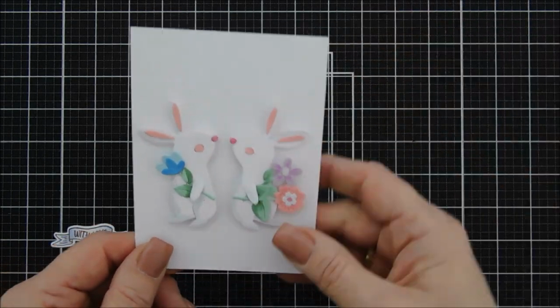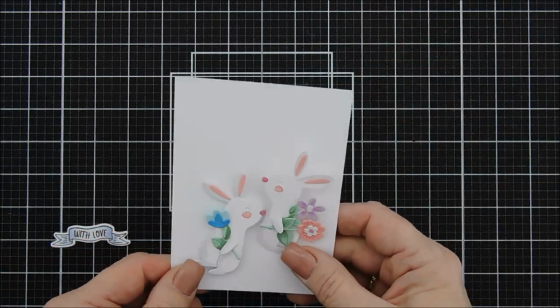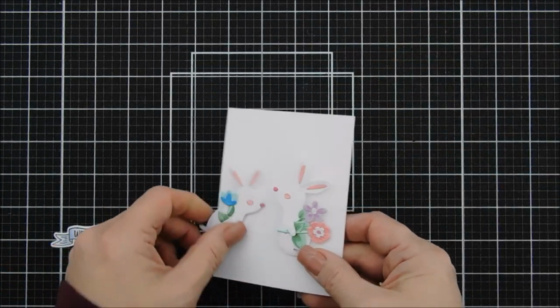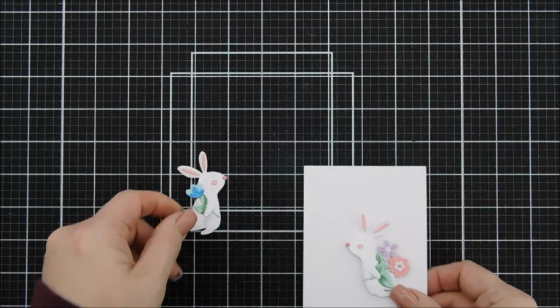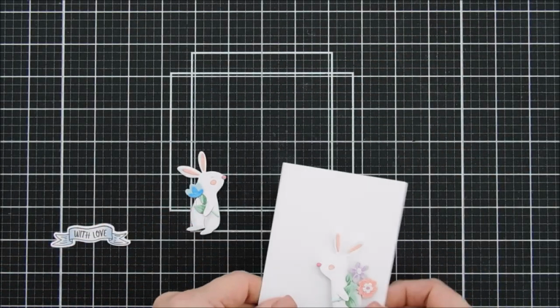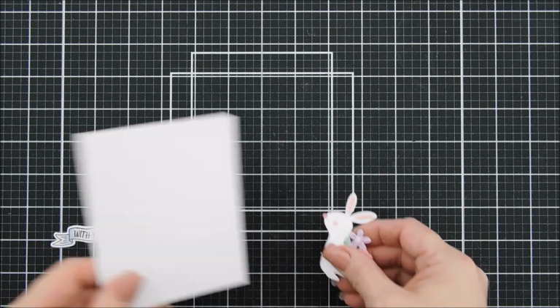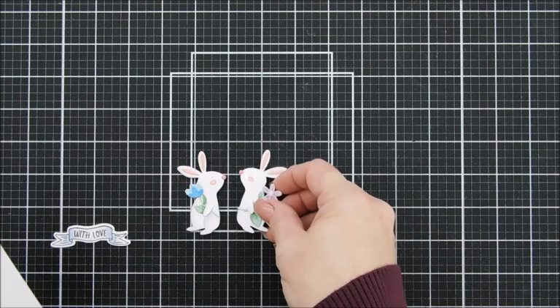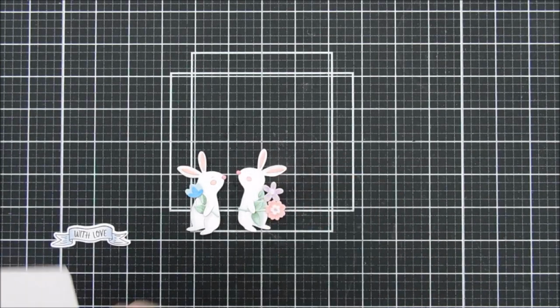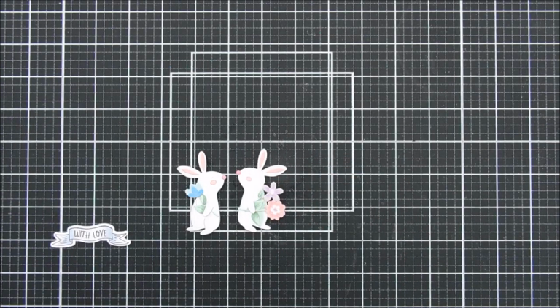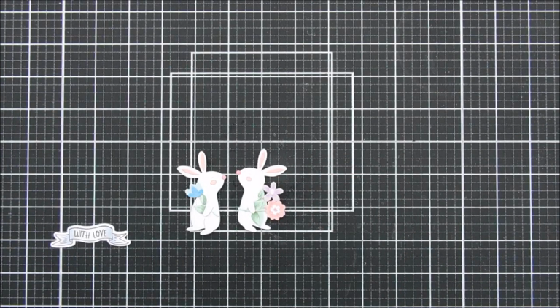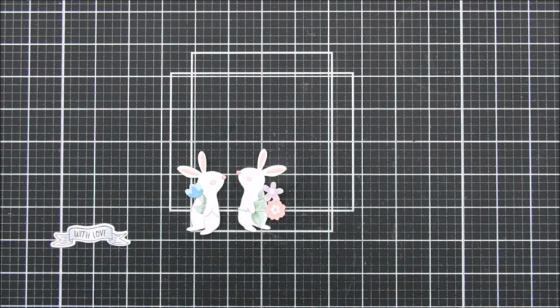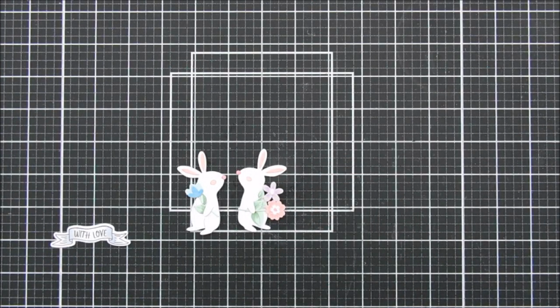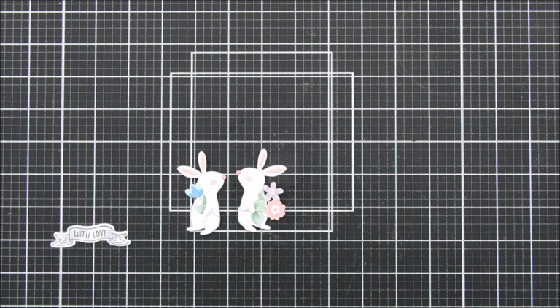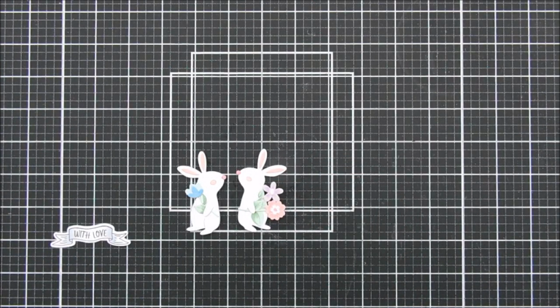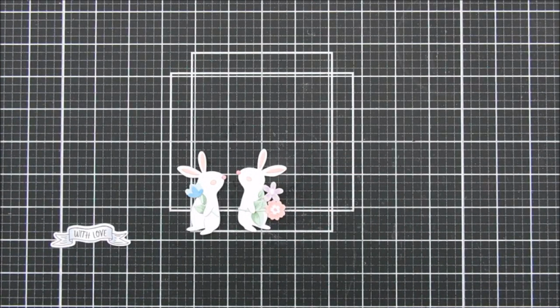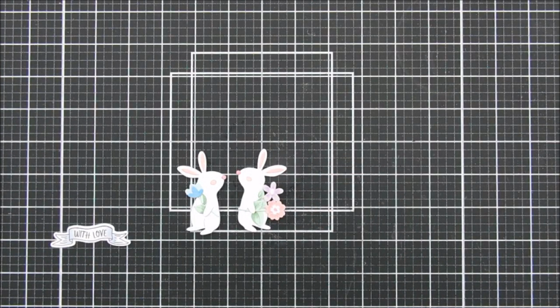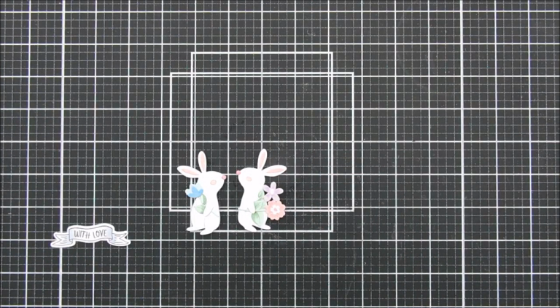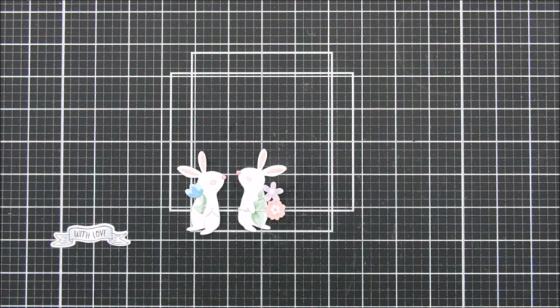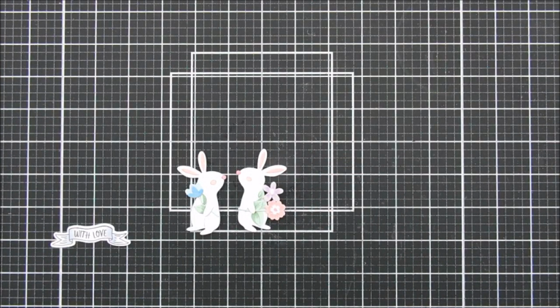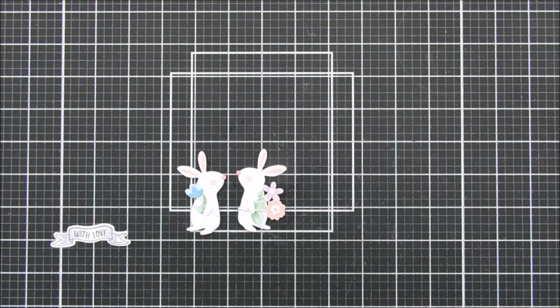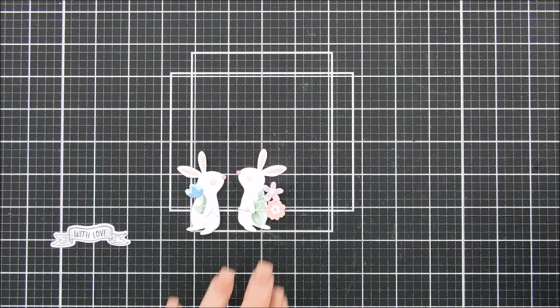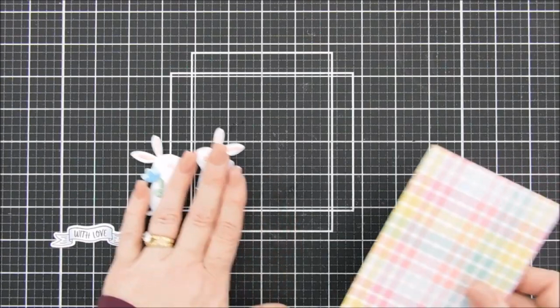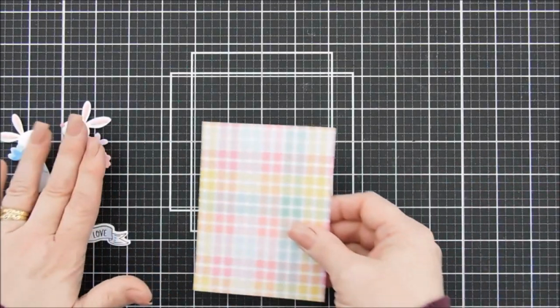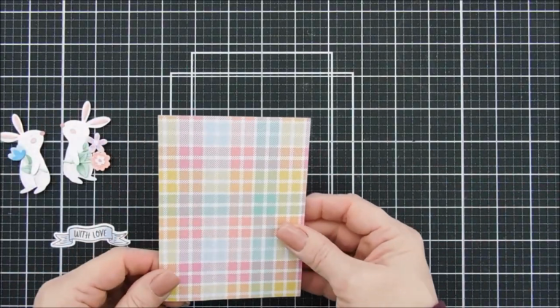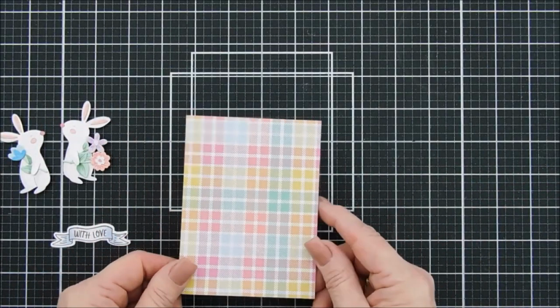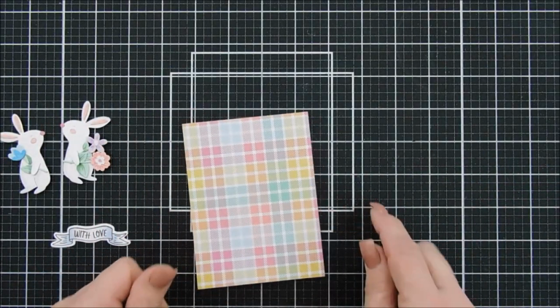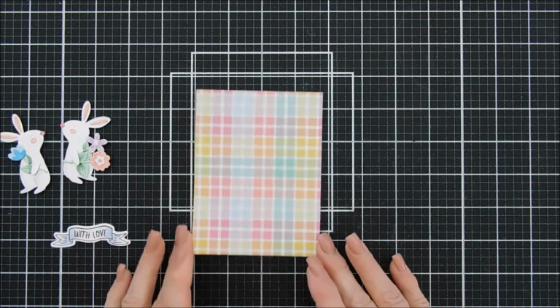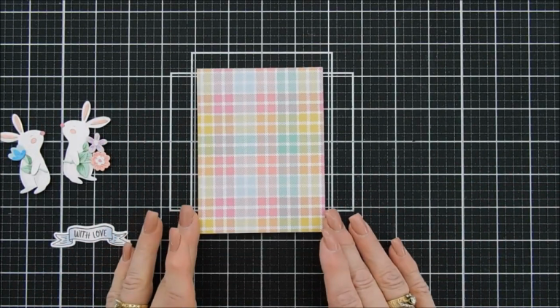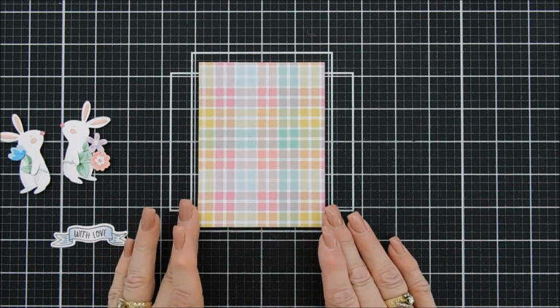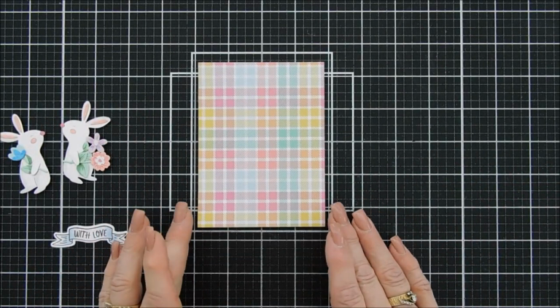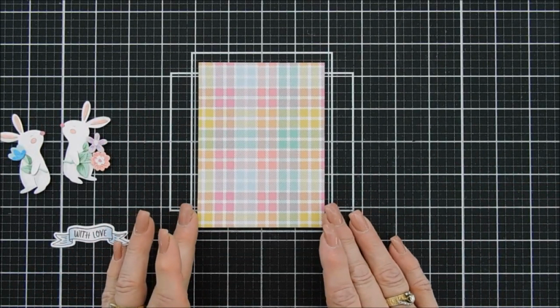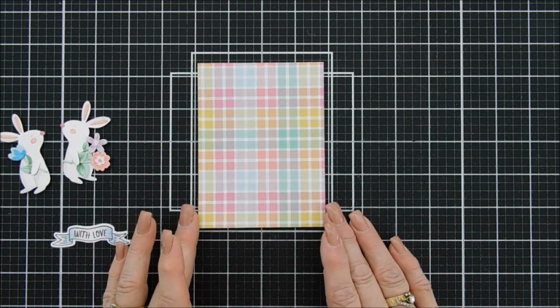I just think it looks so cute when they're facing each other. I added a few of the flowers that I had created during my unboxing to that bunny as well, so one's holding one flower and the other one is holding two.